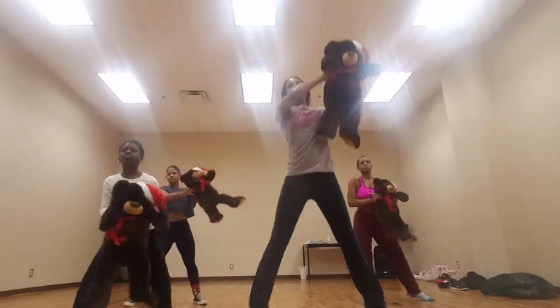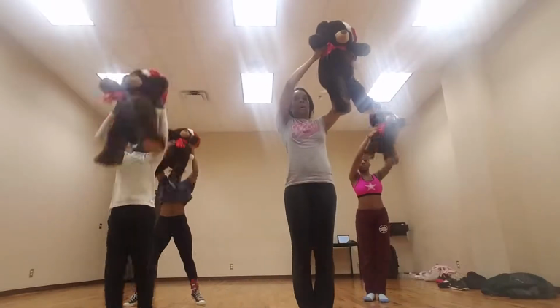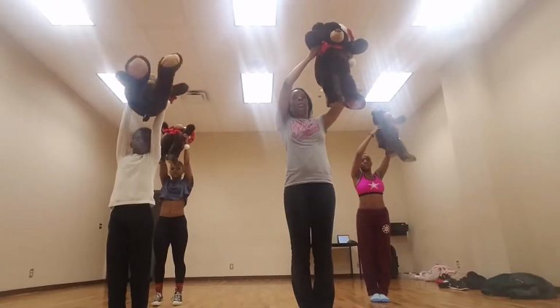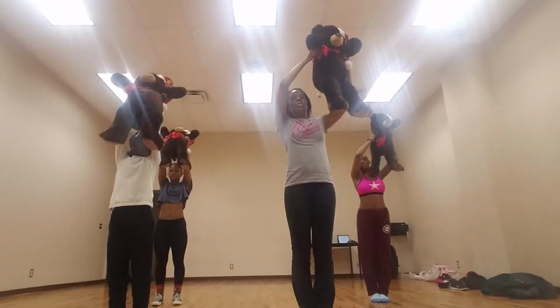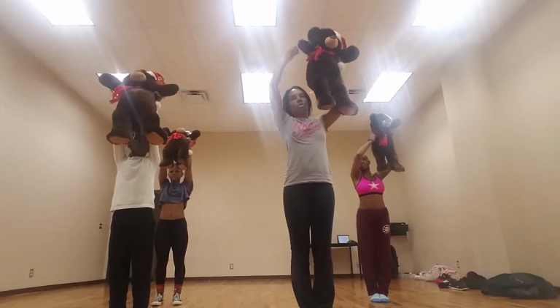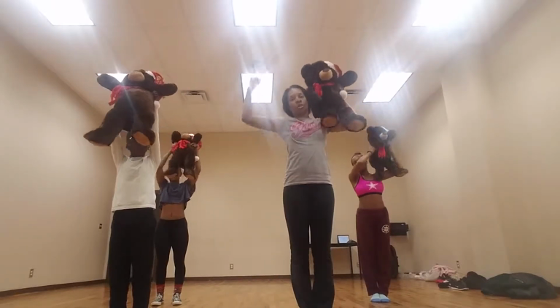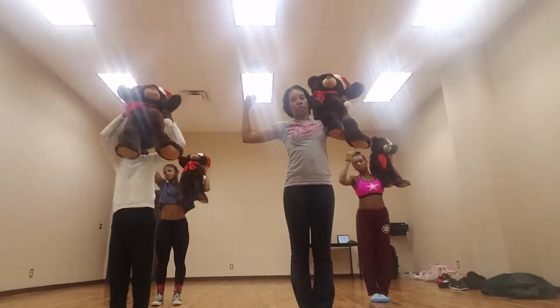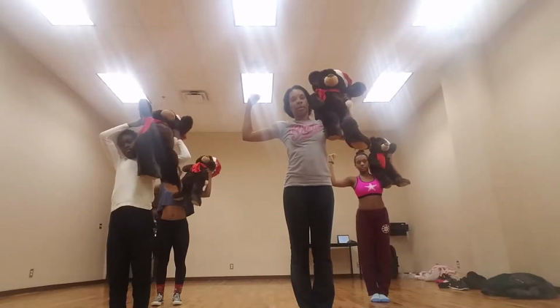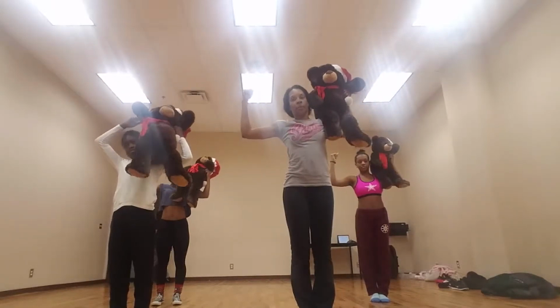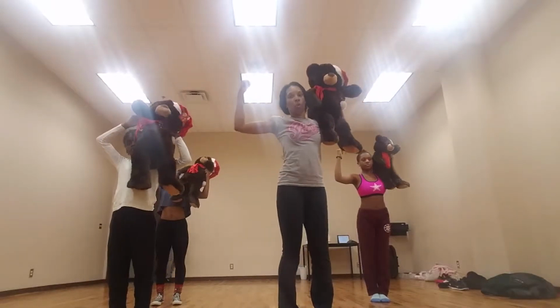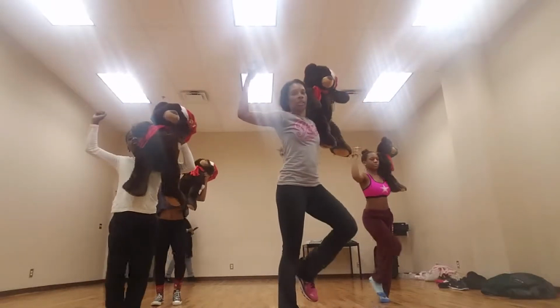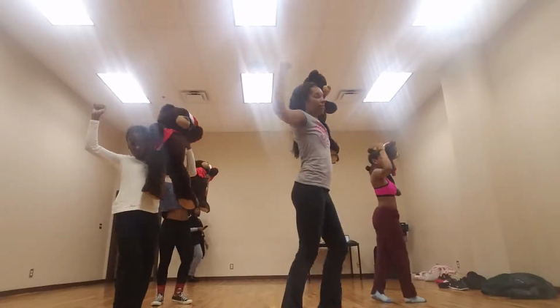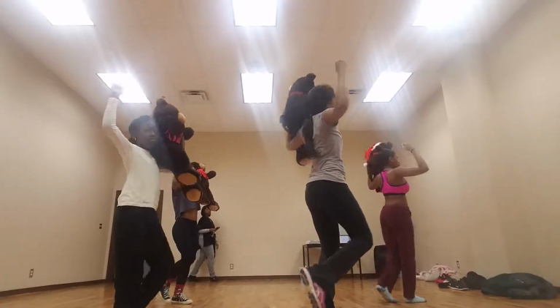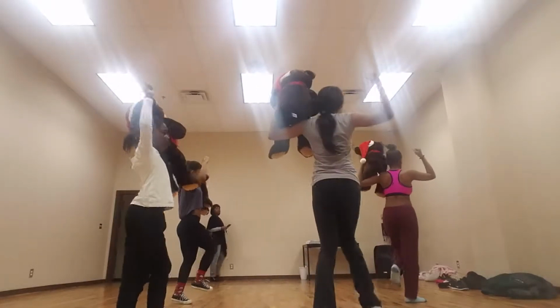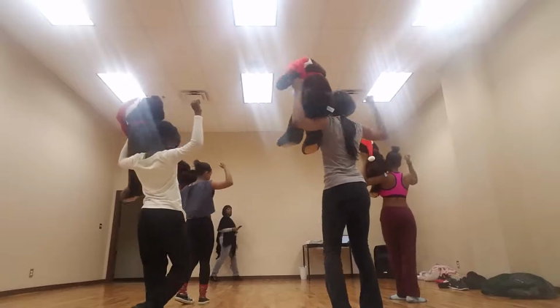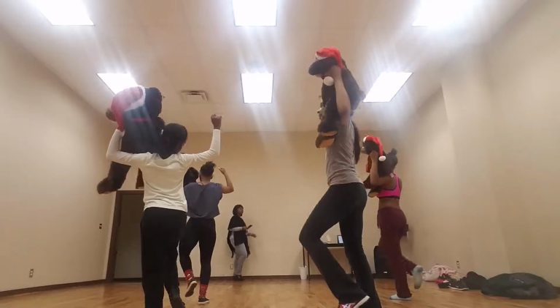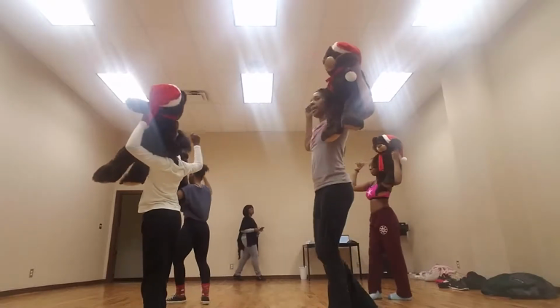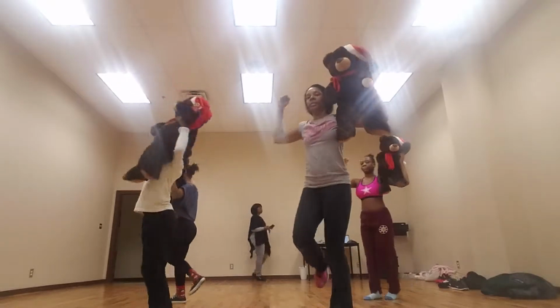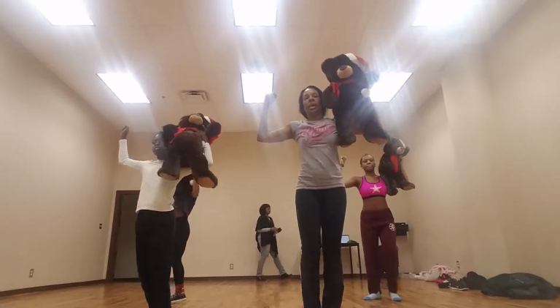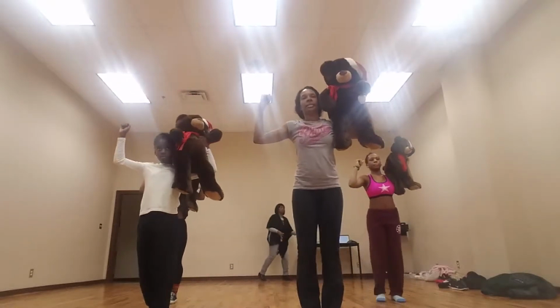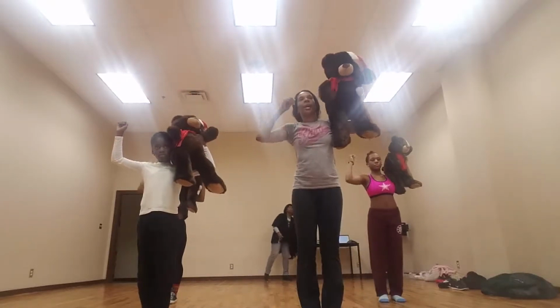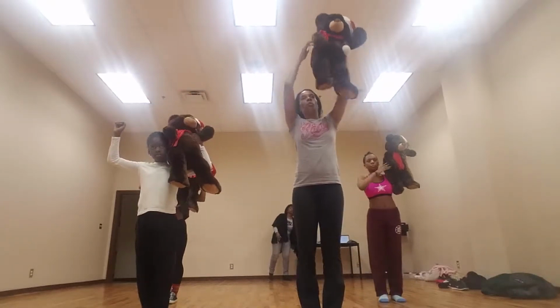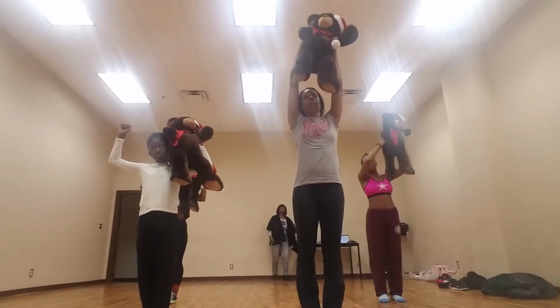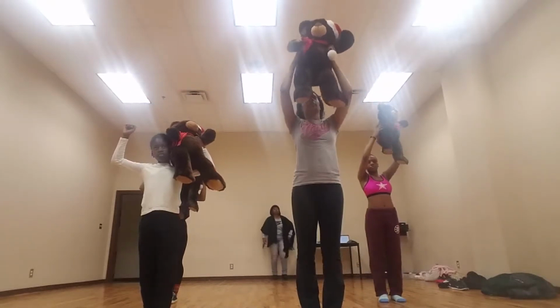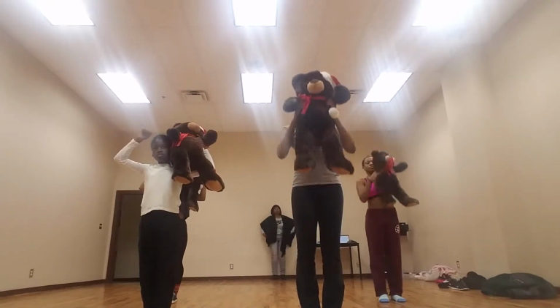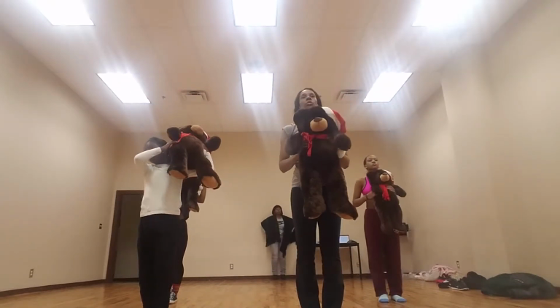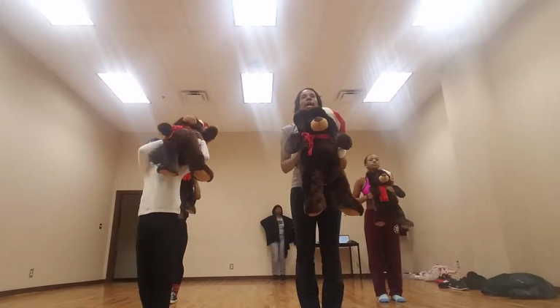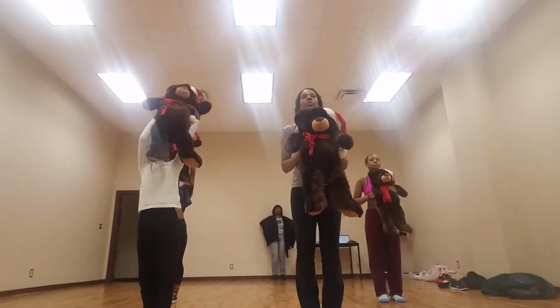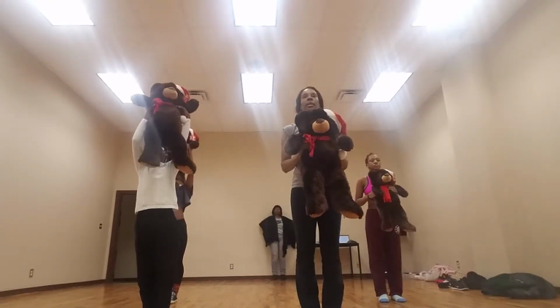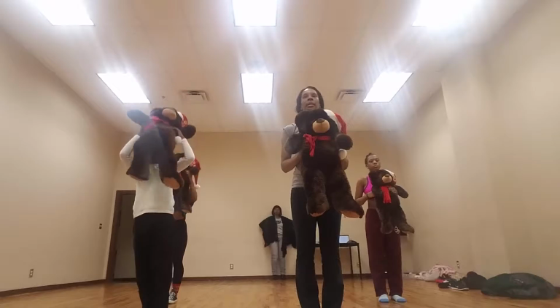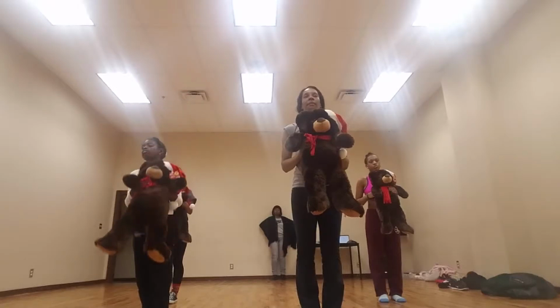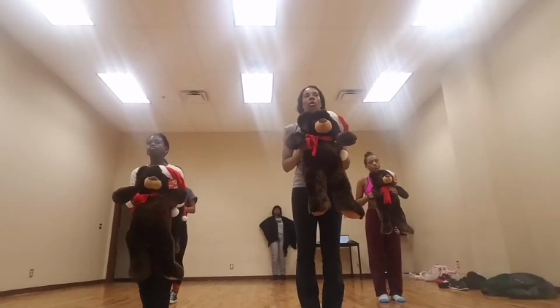Up, one, two, shoulder, three, four. Walk to your left: five, six, seven, eight. Side, one, down, two, side, three, down, four.